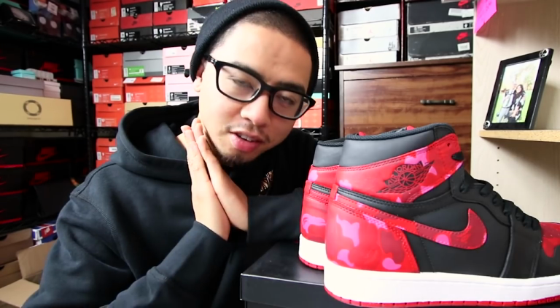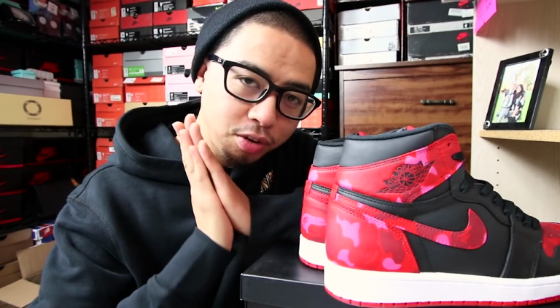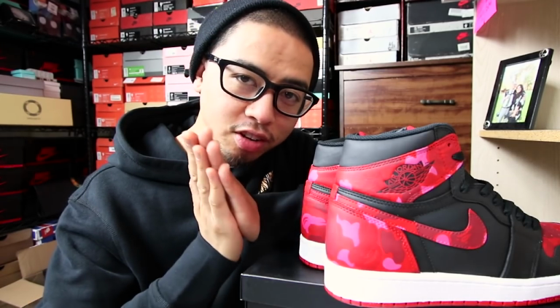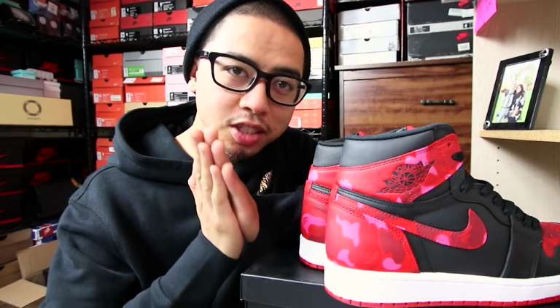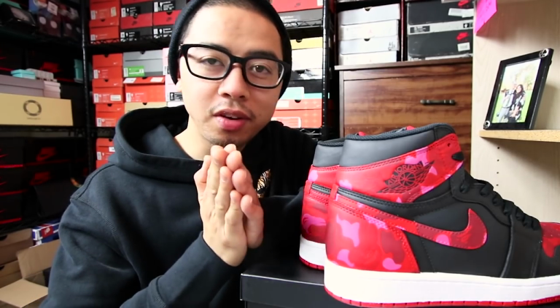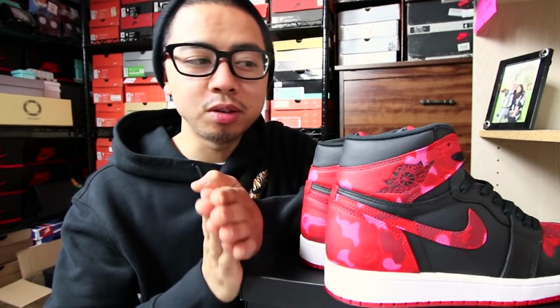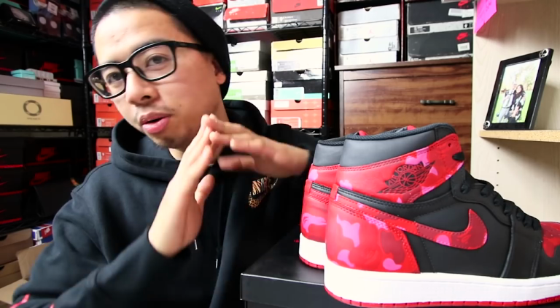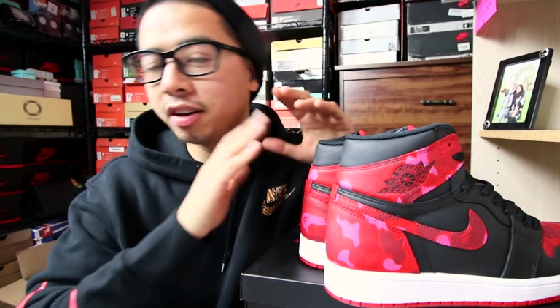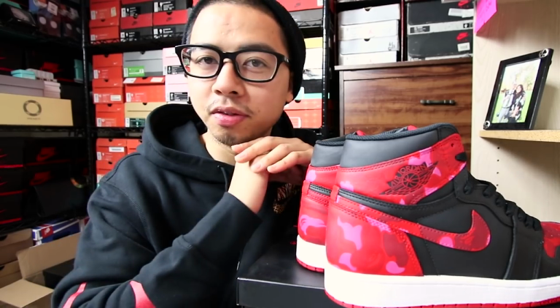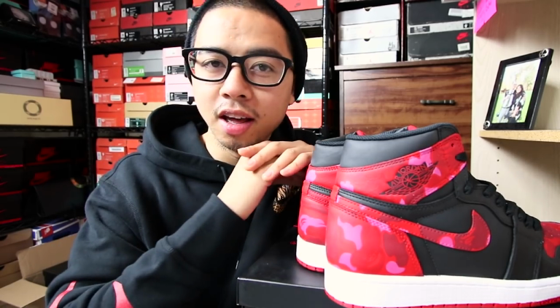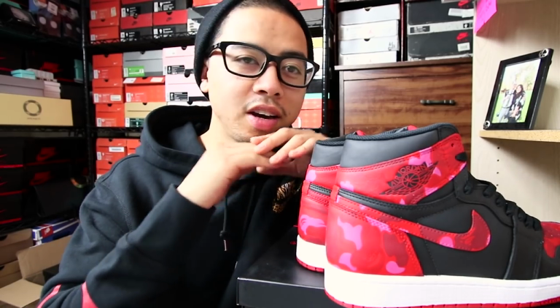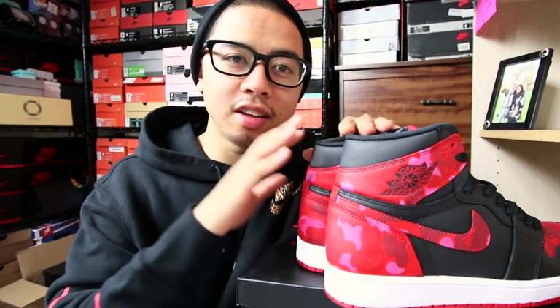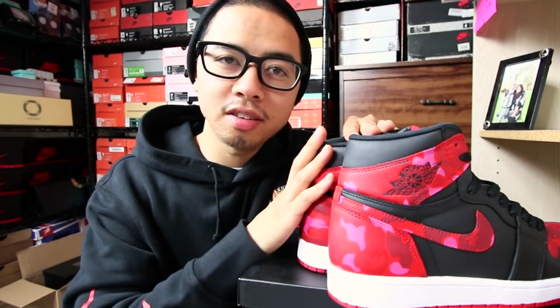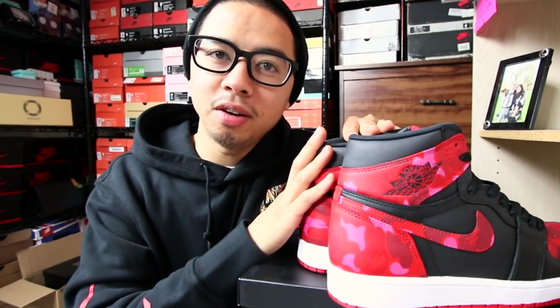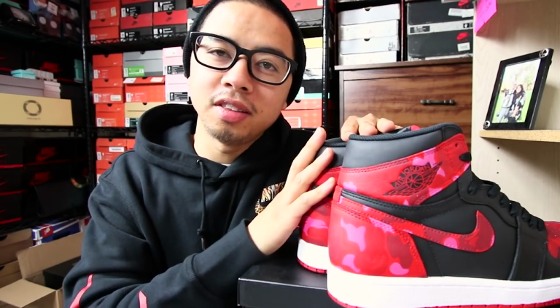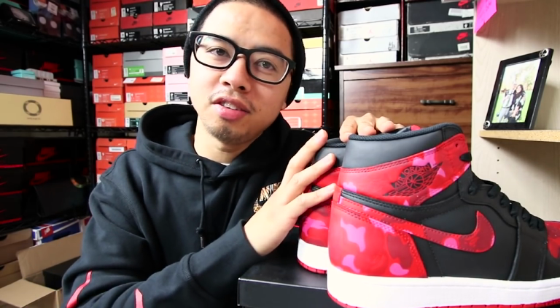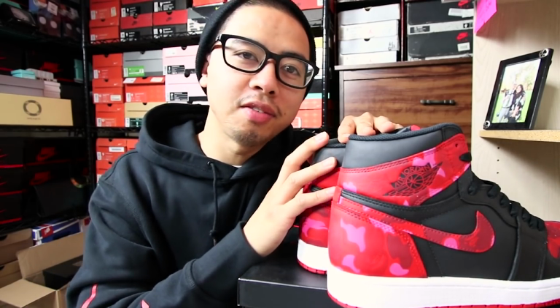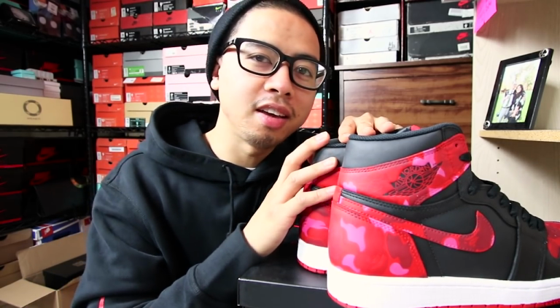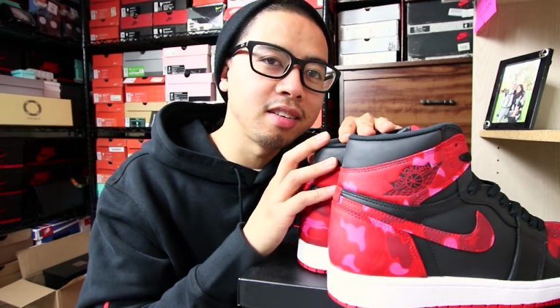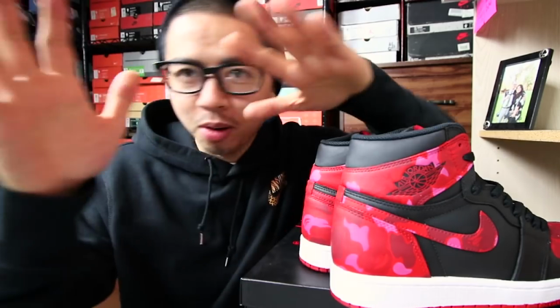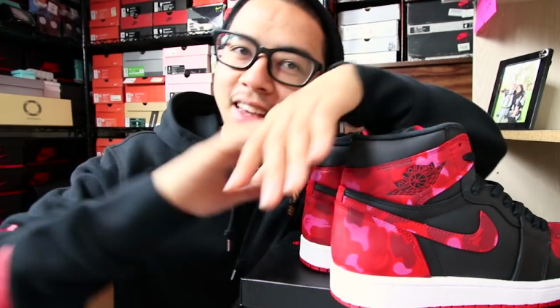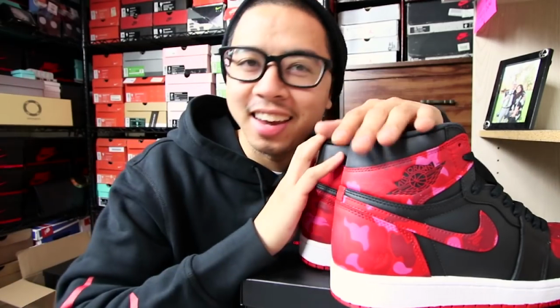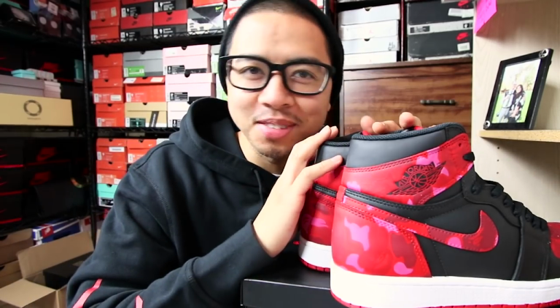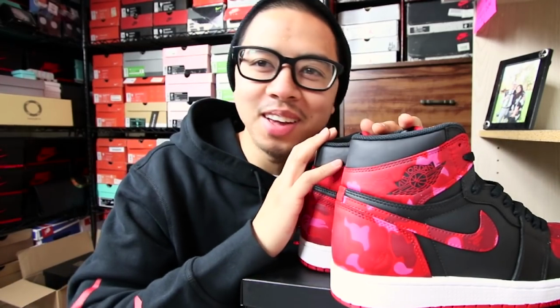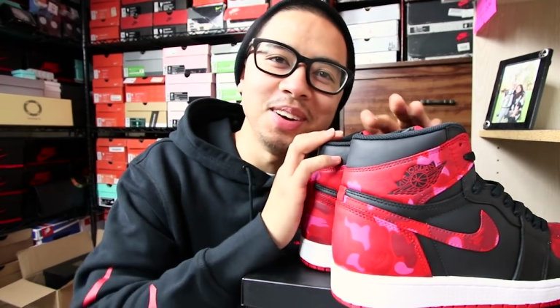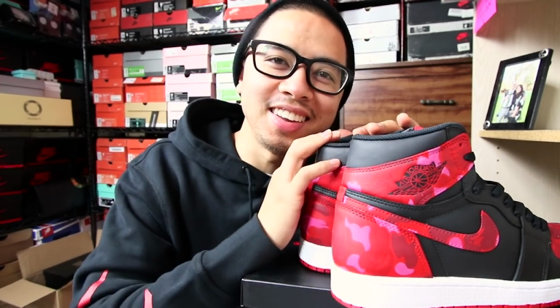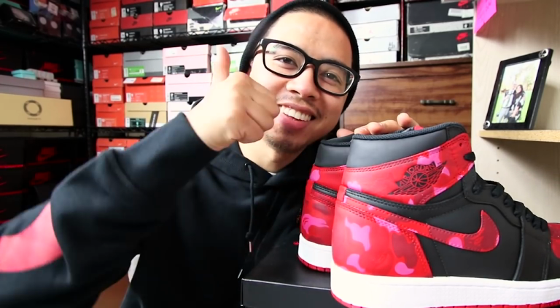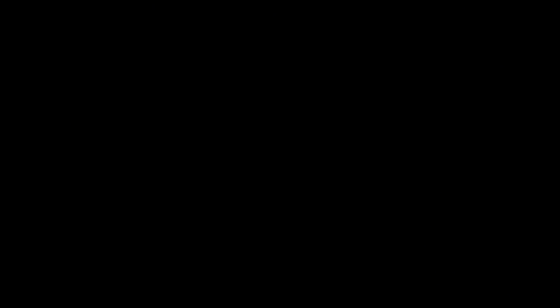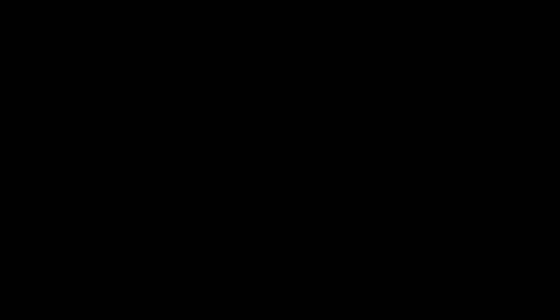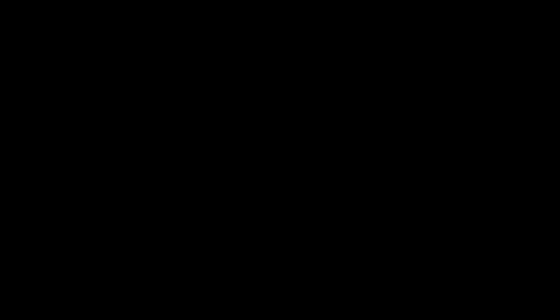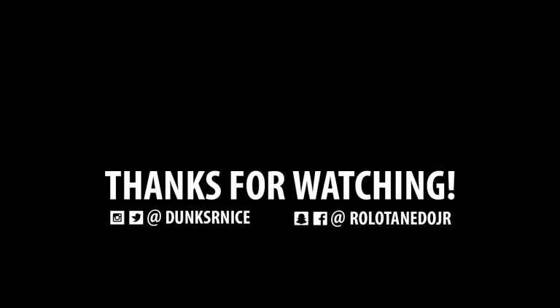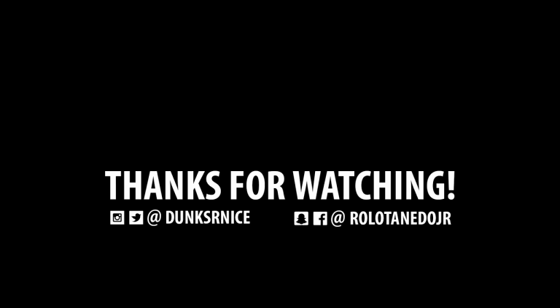I really appreciate you guys watching. Please comment below what you think about this custom, whether you like it, dislike it, or love the process. It took me a really long time to present this to you. I'll catch you guys in the next video — you guys have a good day!